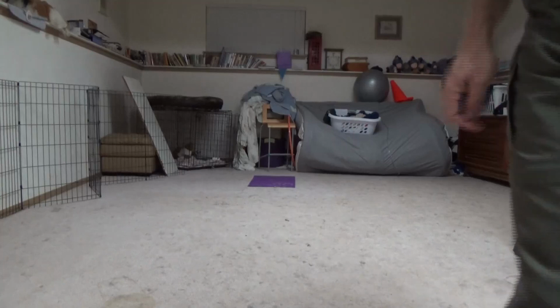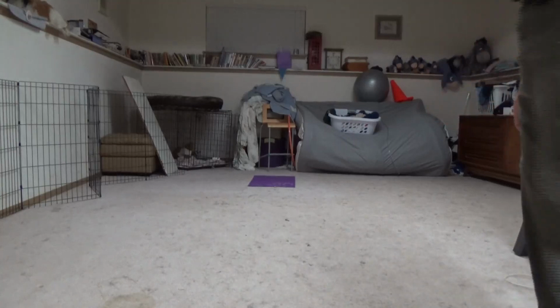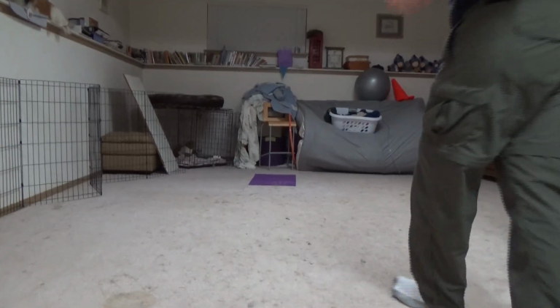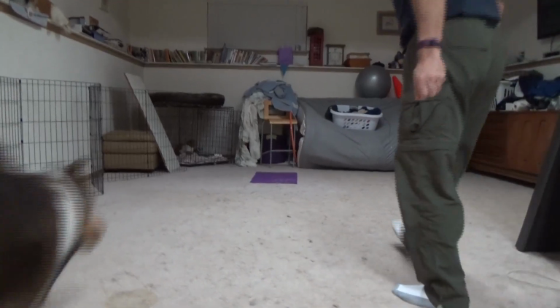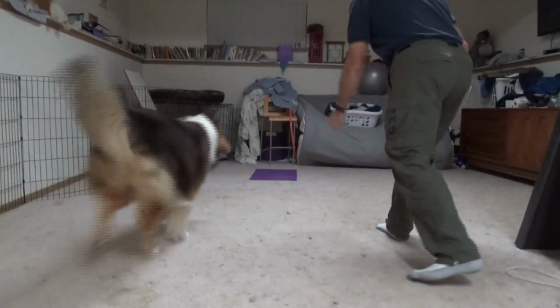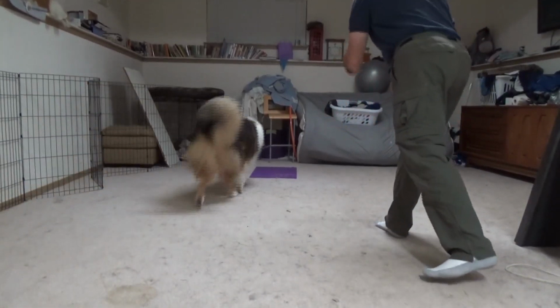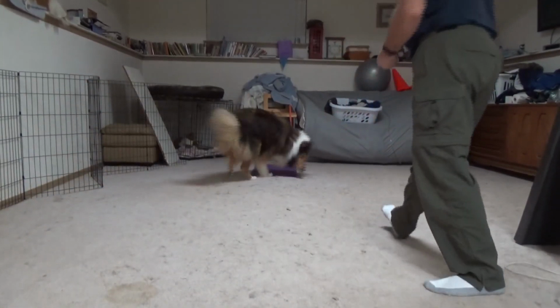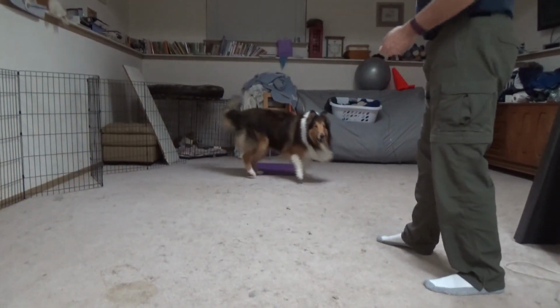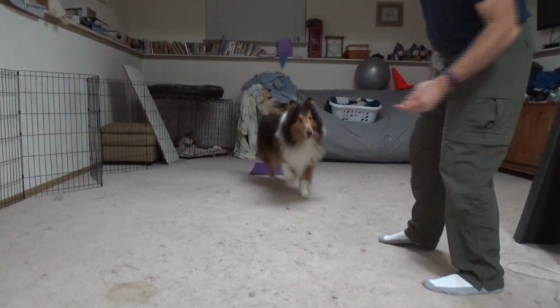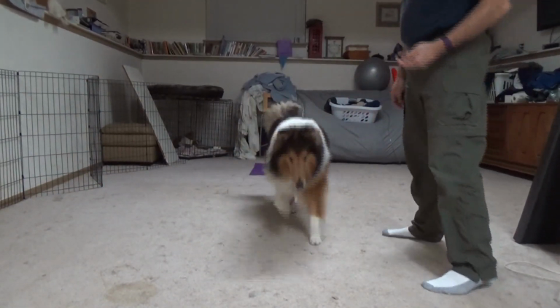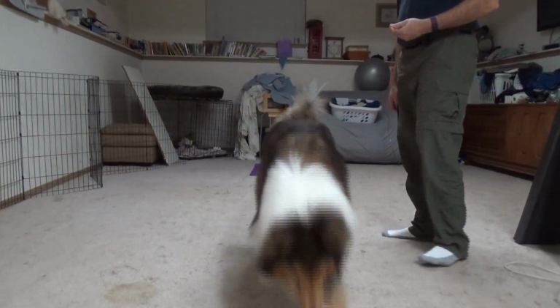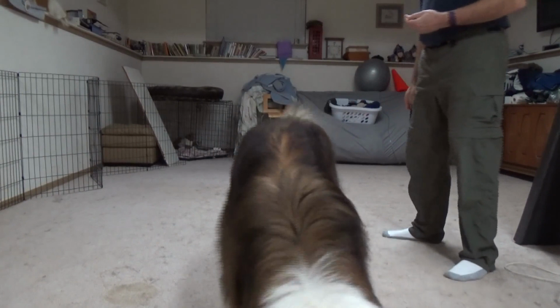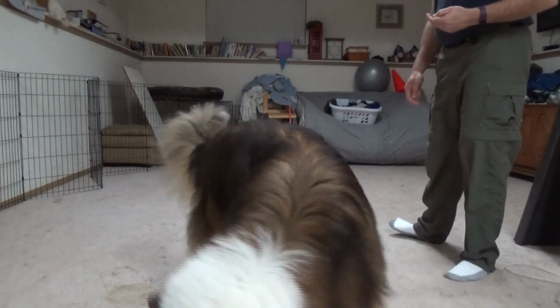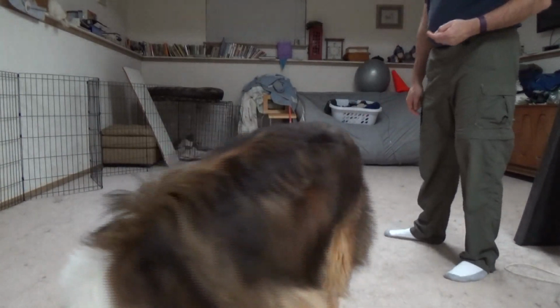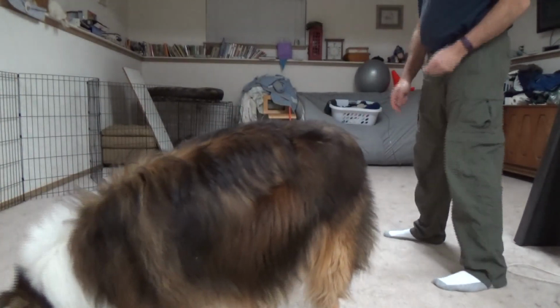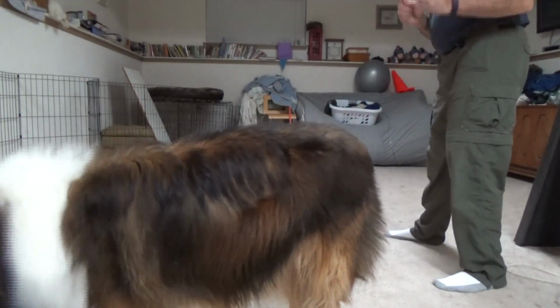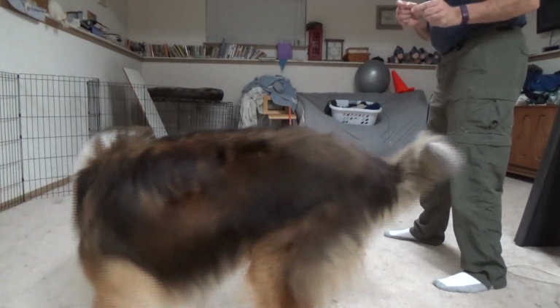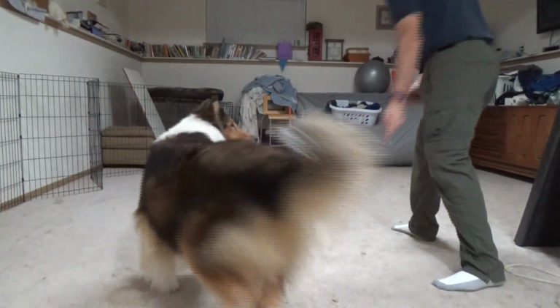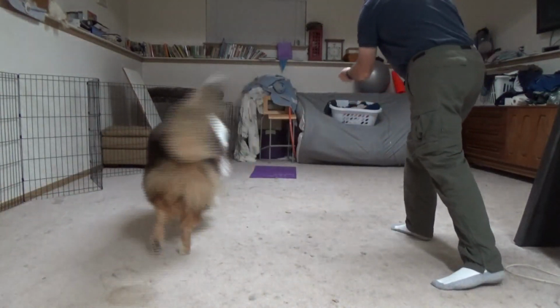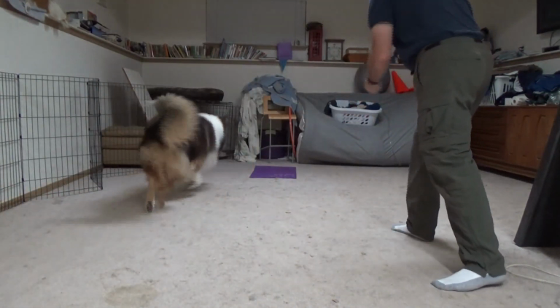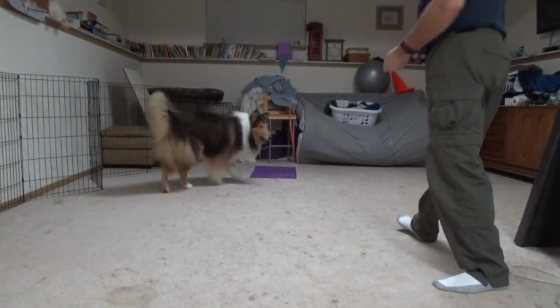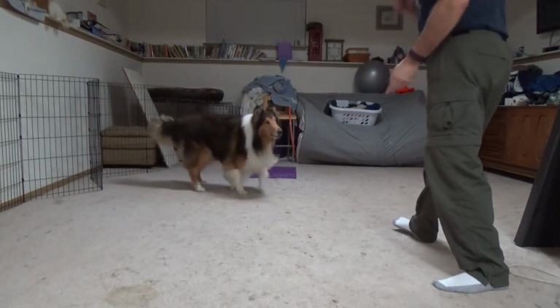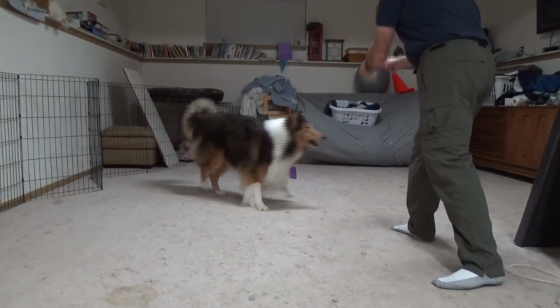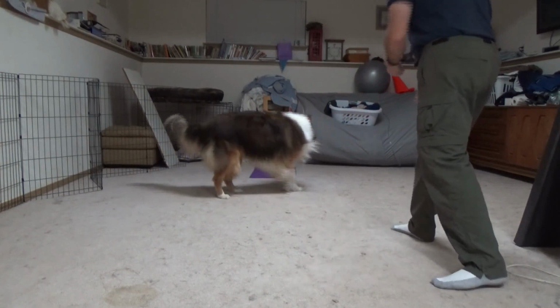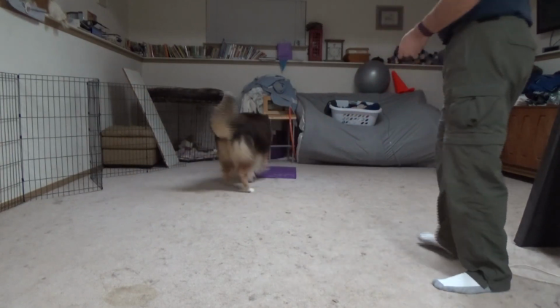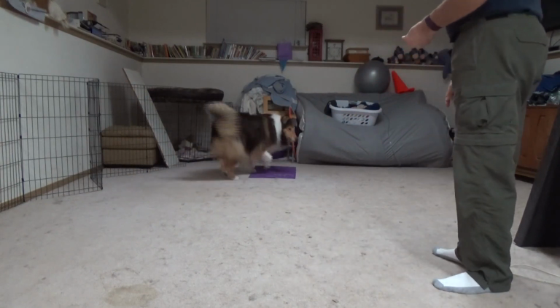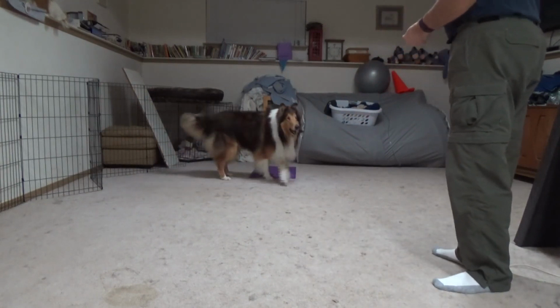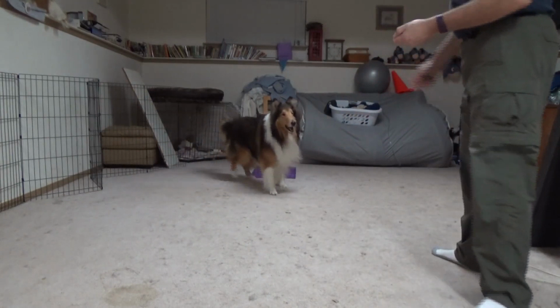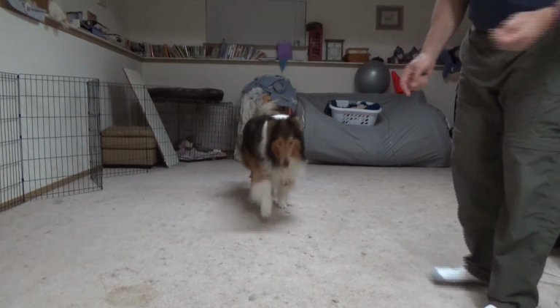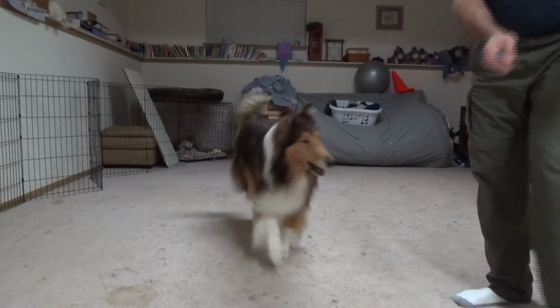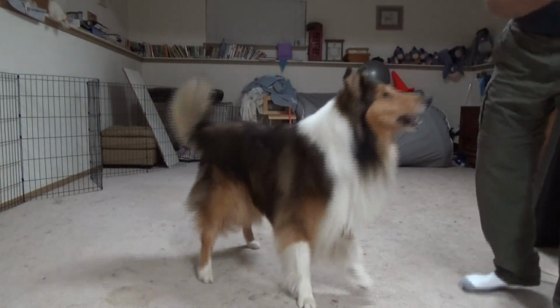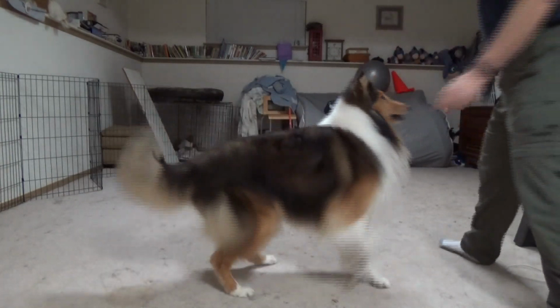Ready, go! Ready, go! Come here. Ready, ready, ready, ready. Ready, go!